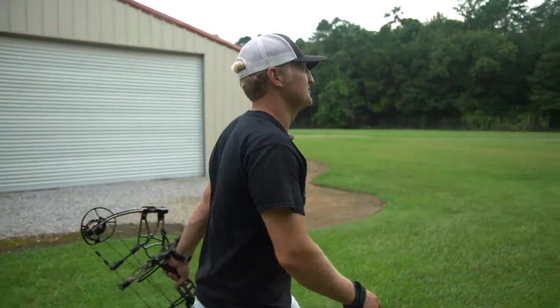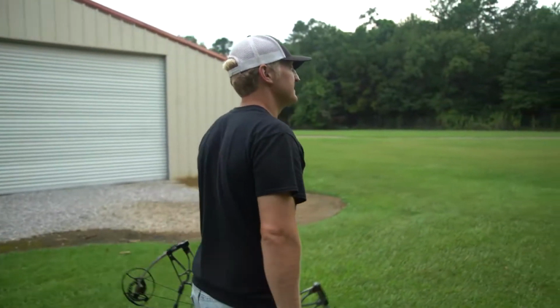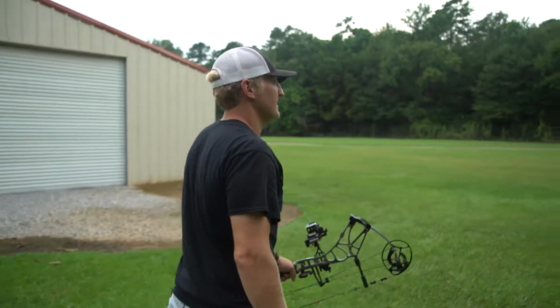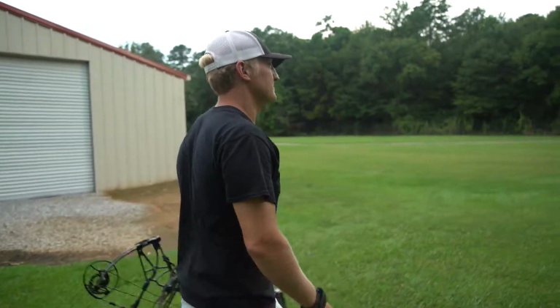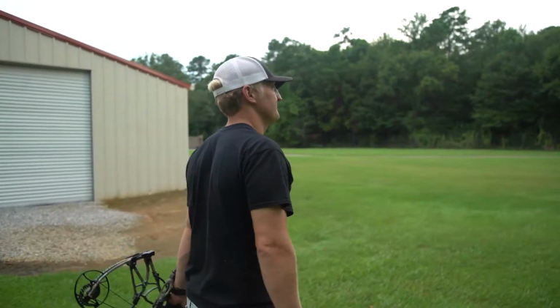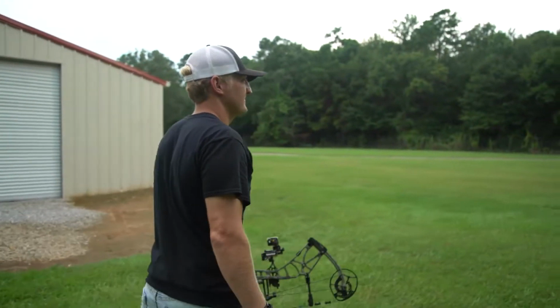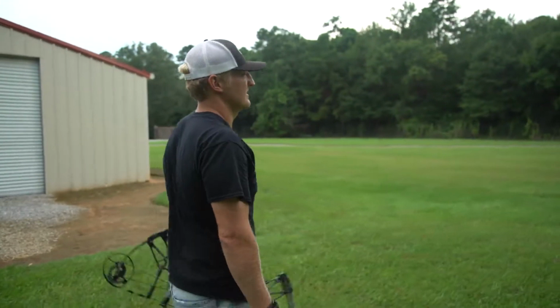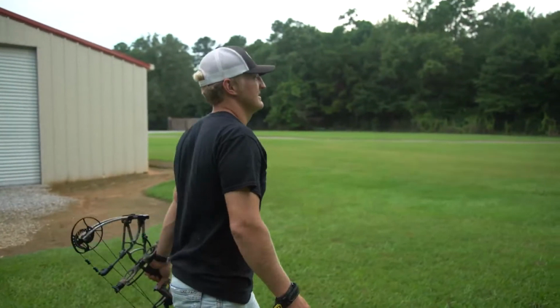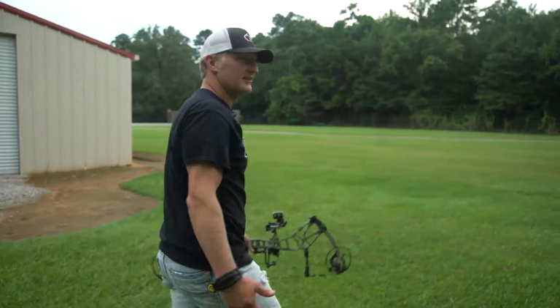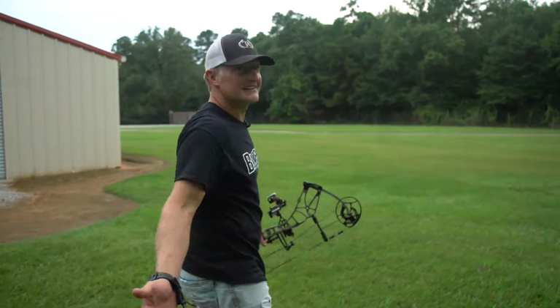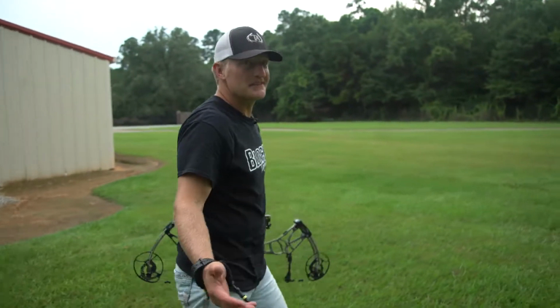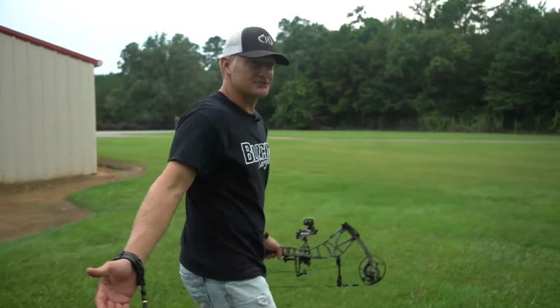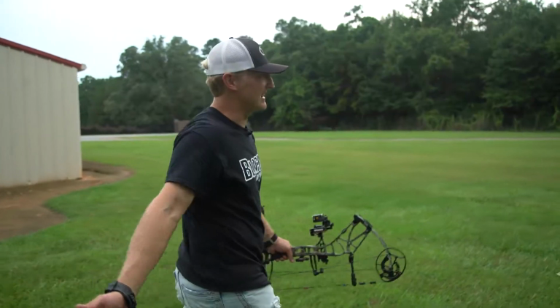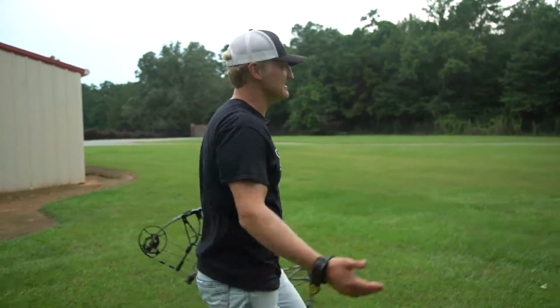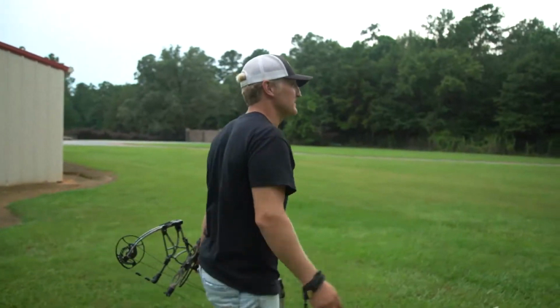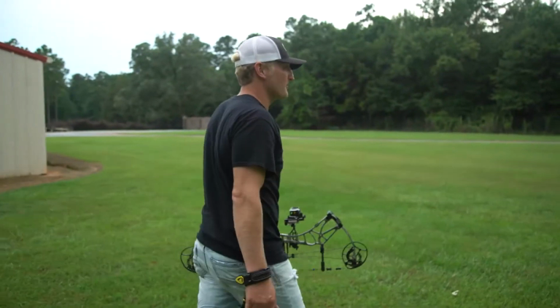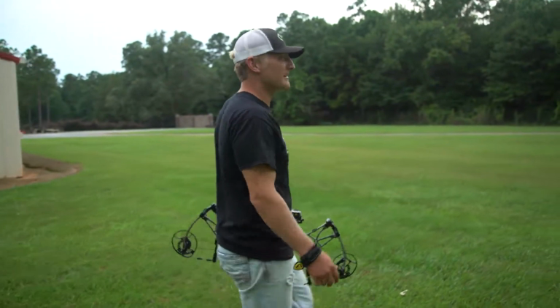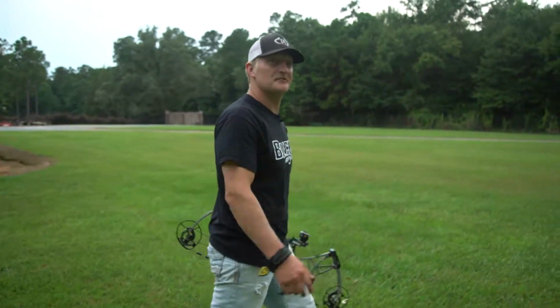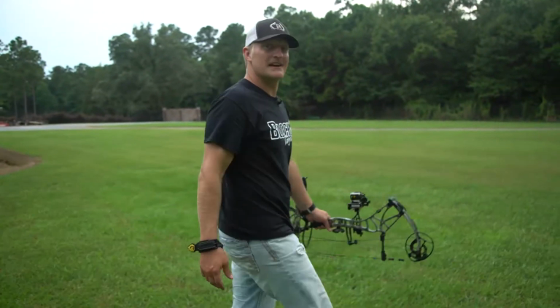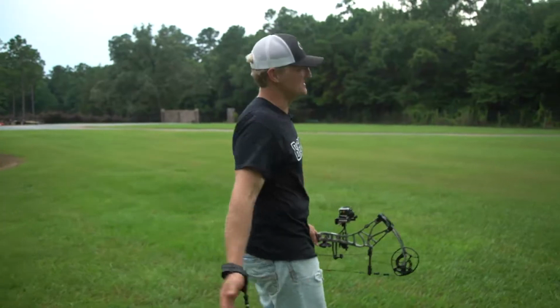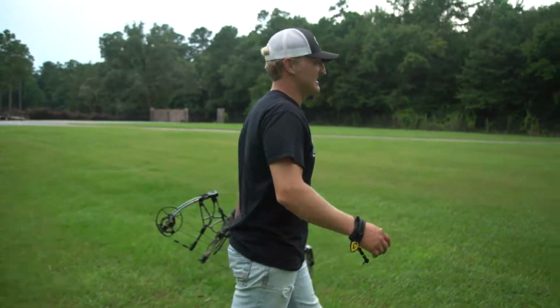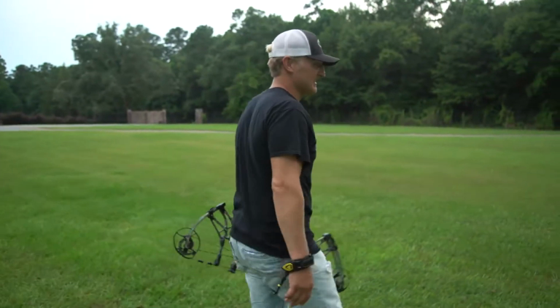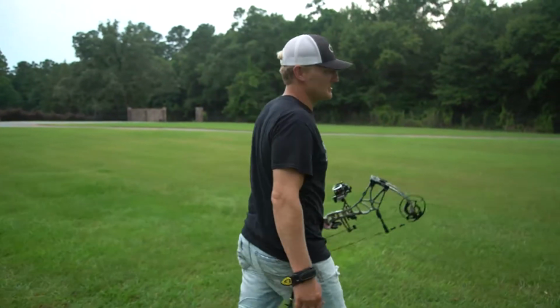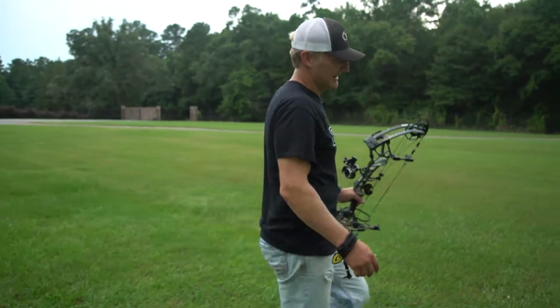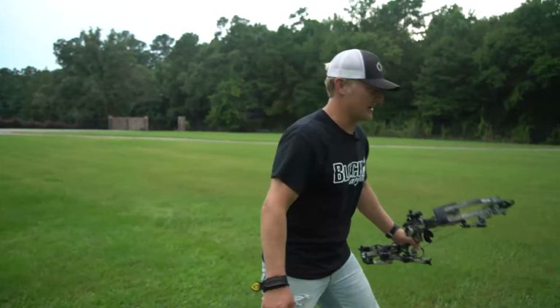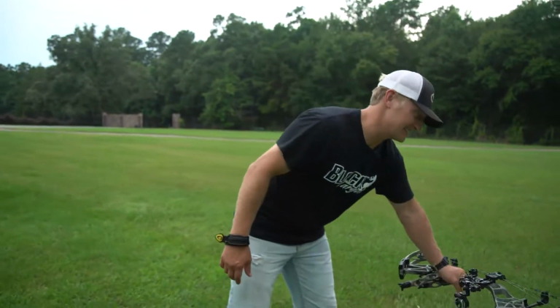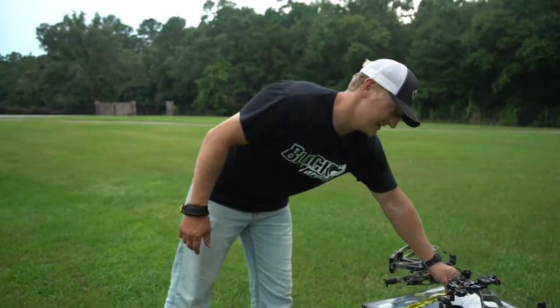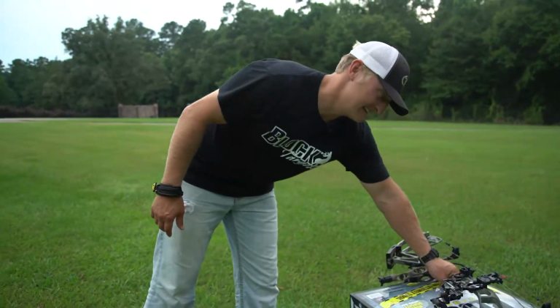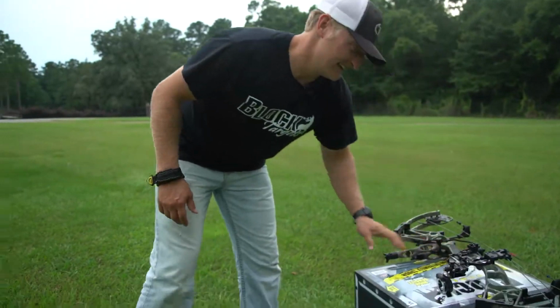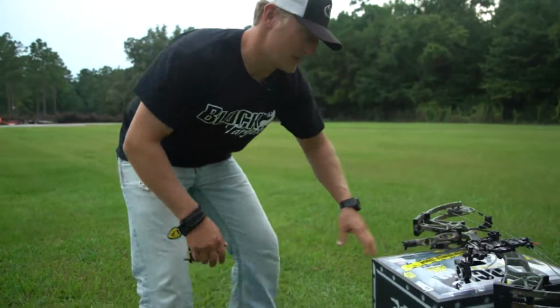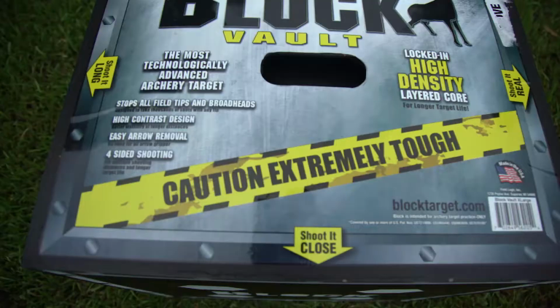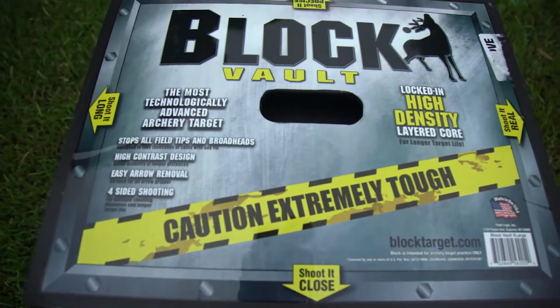It's that time of year — it's July, turkey season's been over for a while, we got deer on the brain. Nothing else to do but get out there and practice and get ready. Today we broke out a new block vault target.